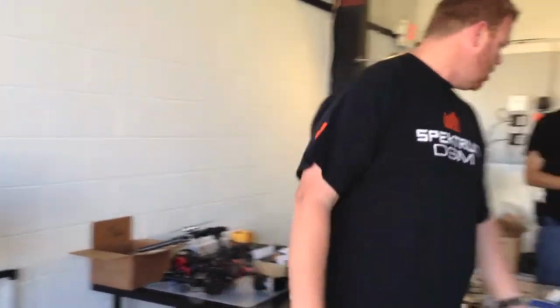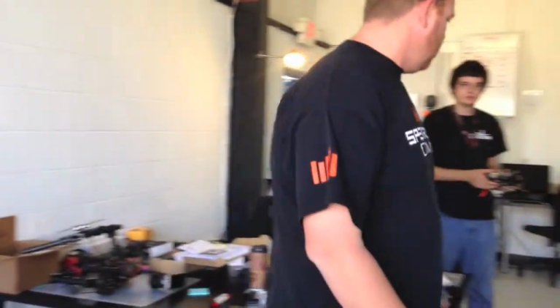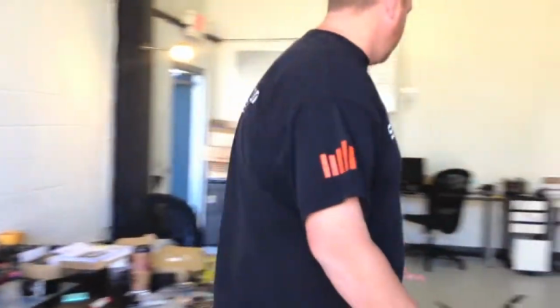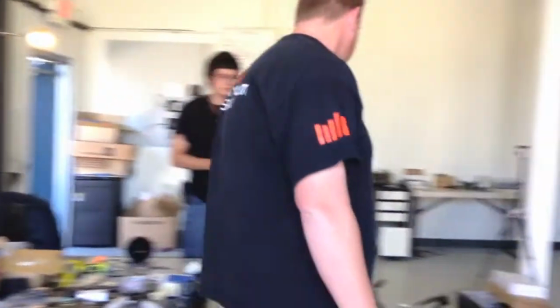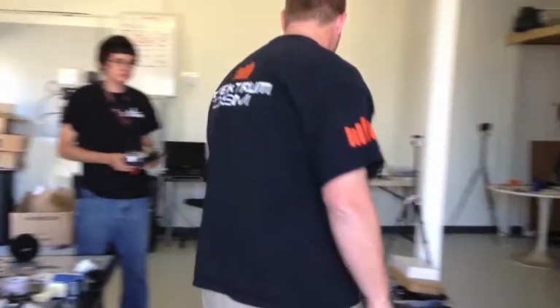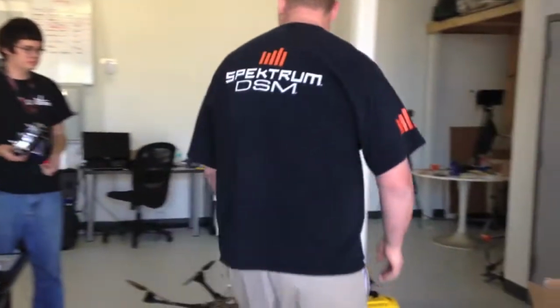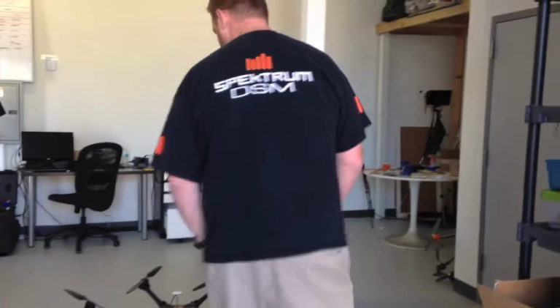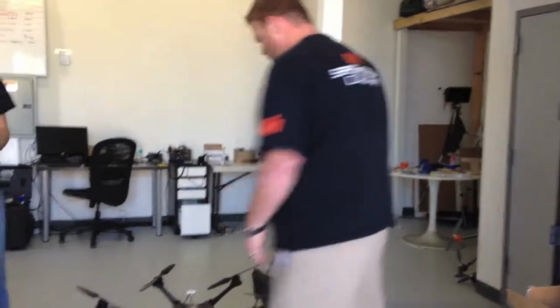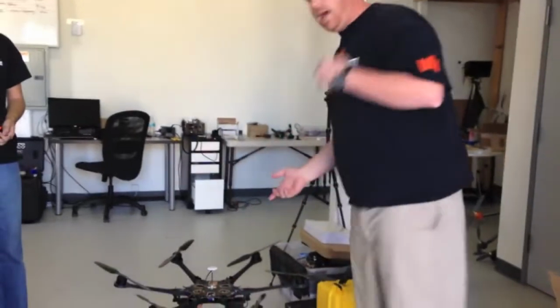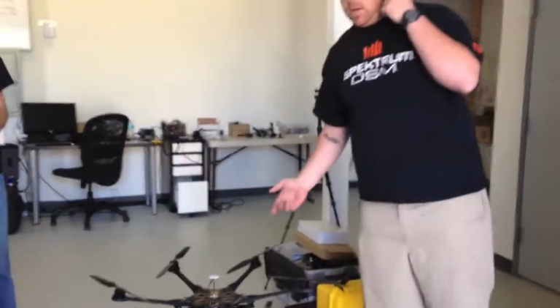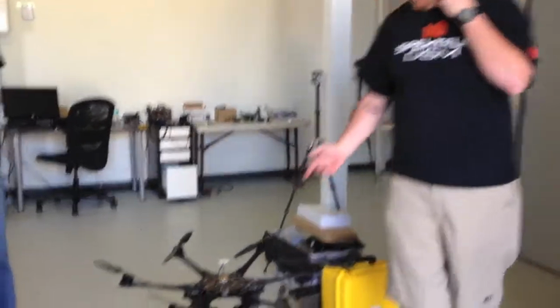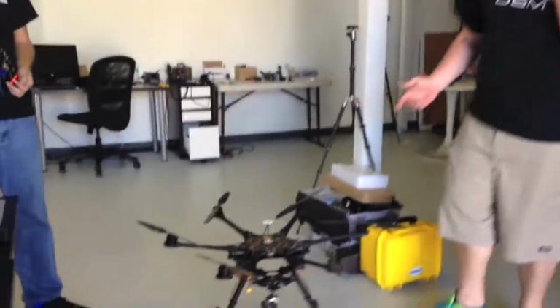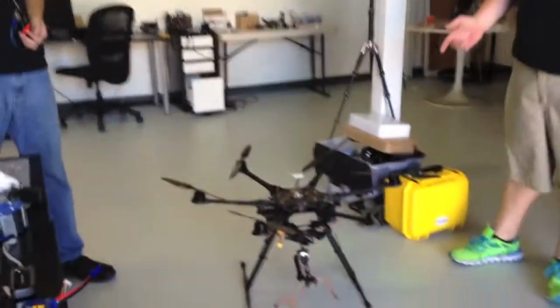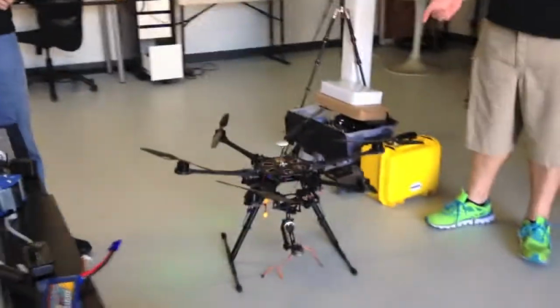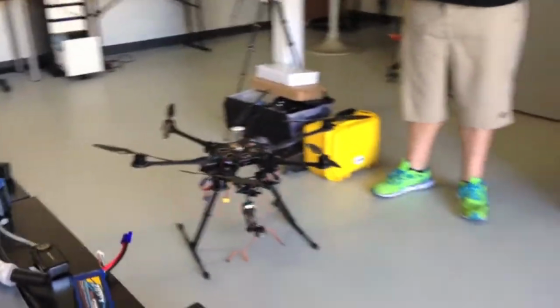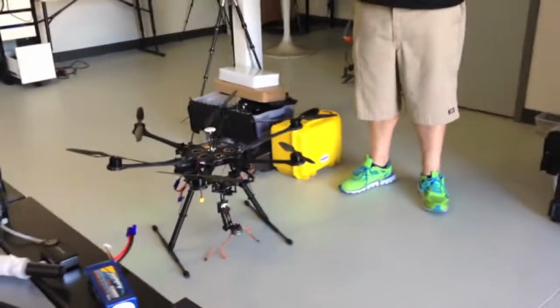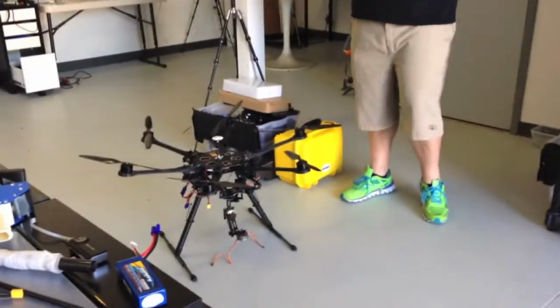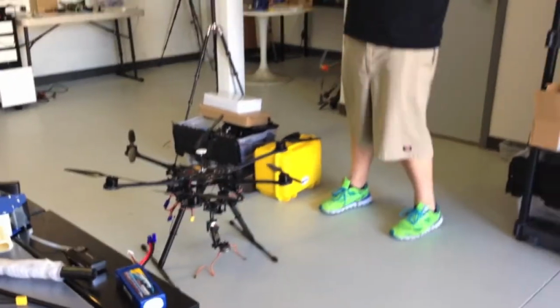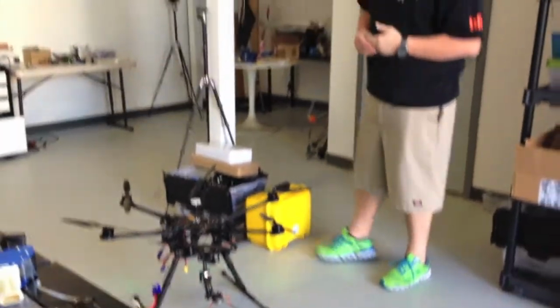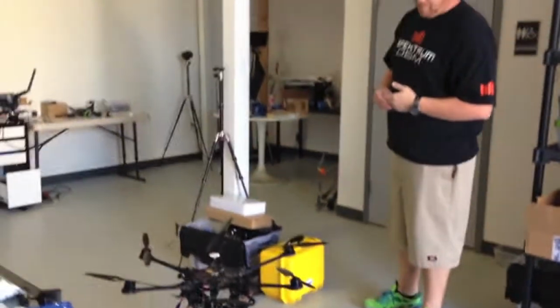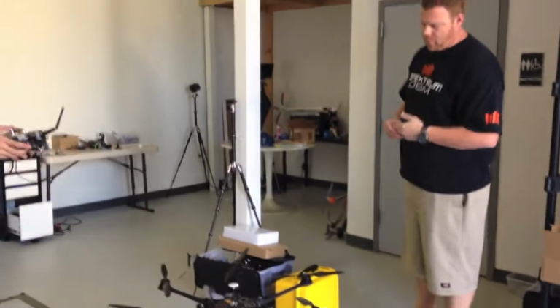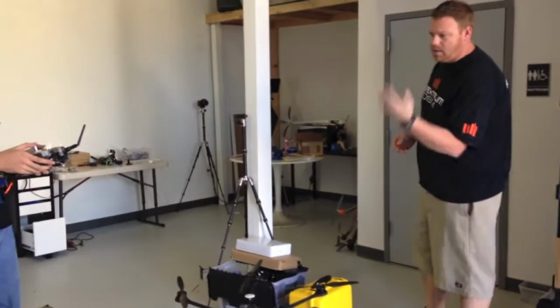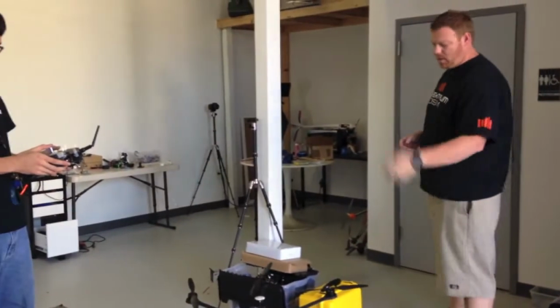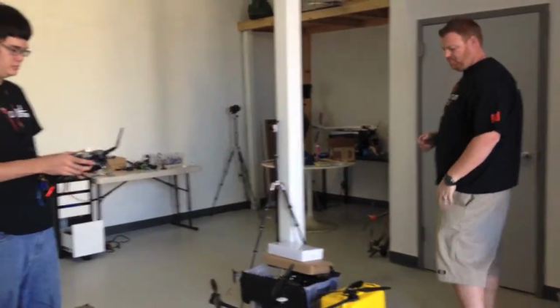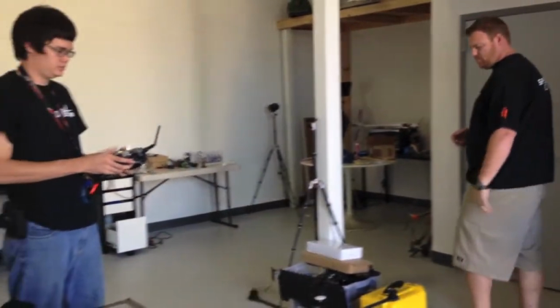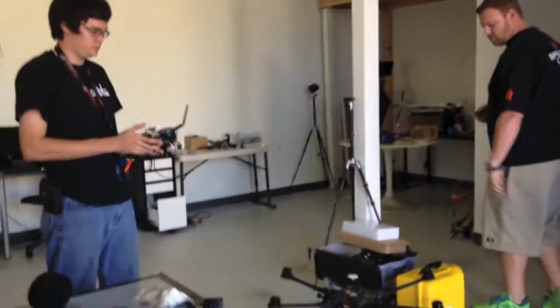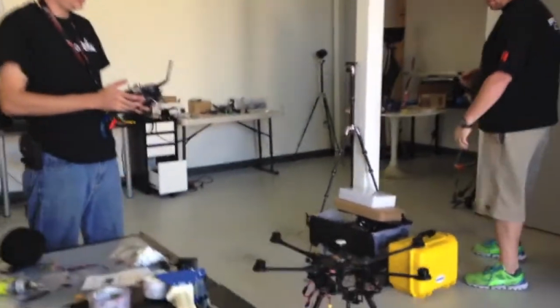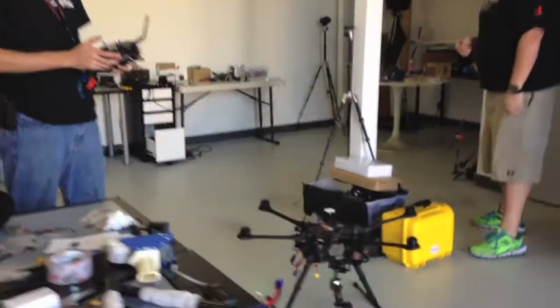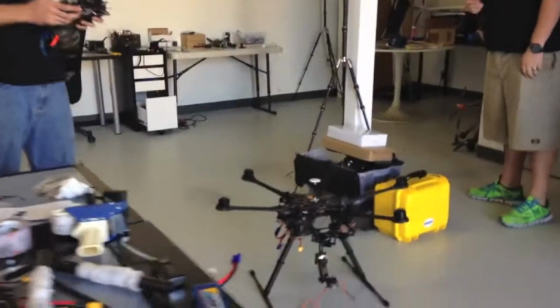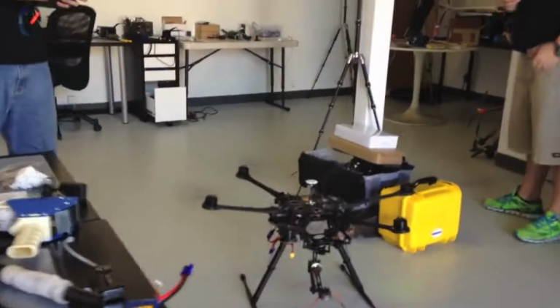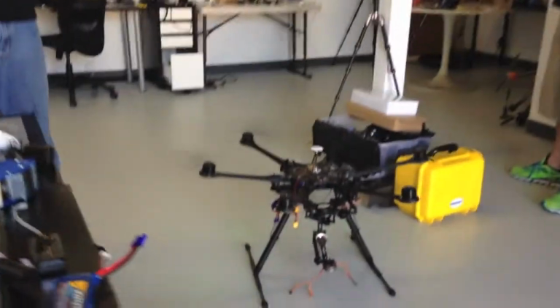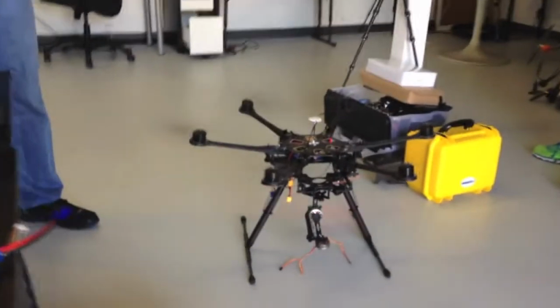Moving on back, we've just got a new S800 that we've built for a customer — two-axis gimbal. Yeah, spin it up. We just finished this today.